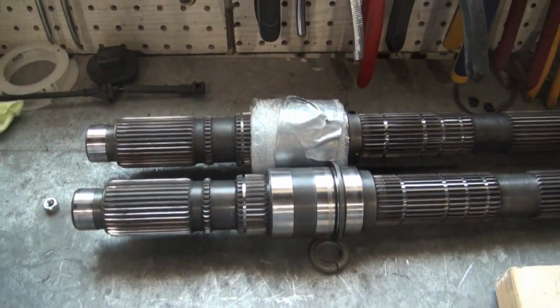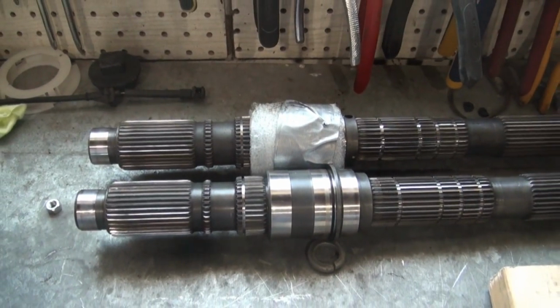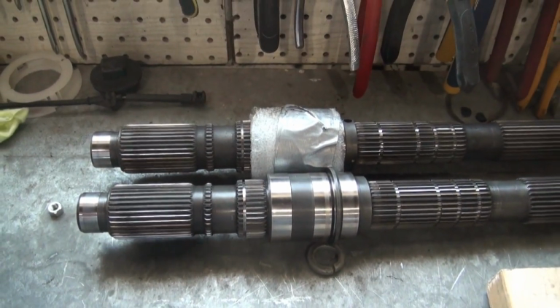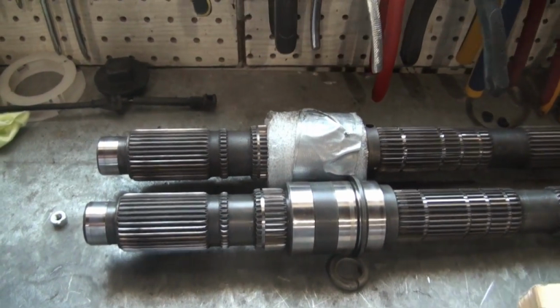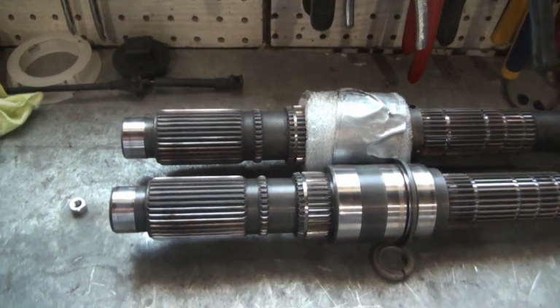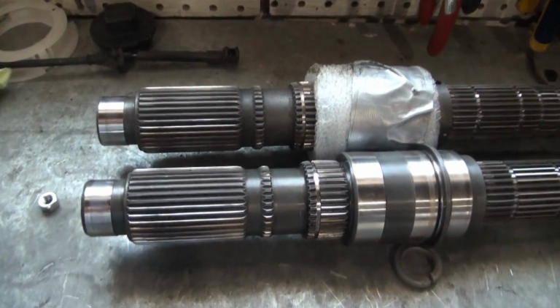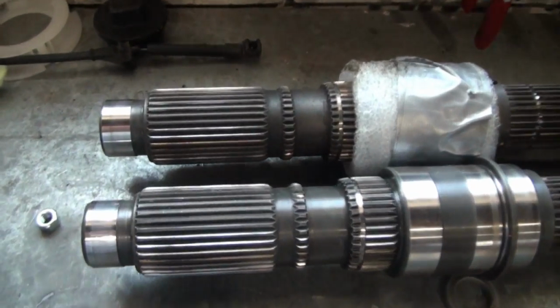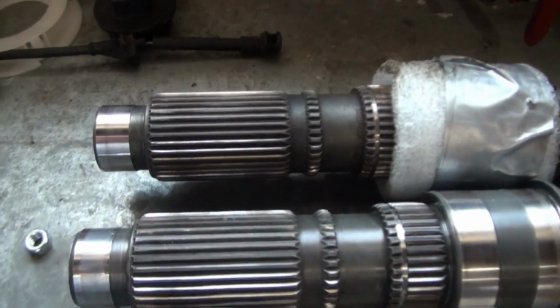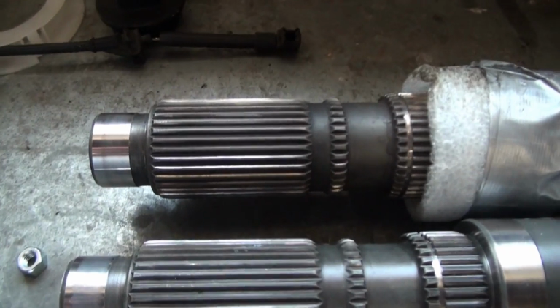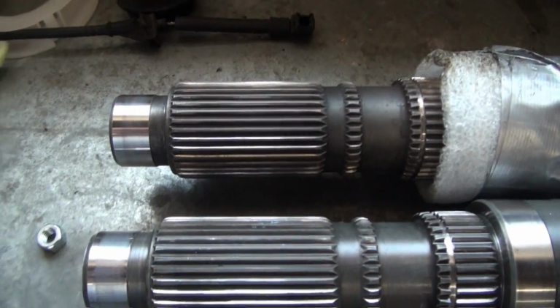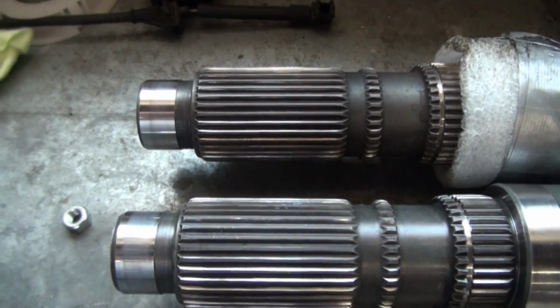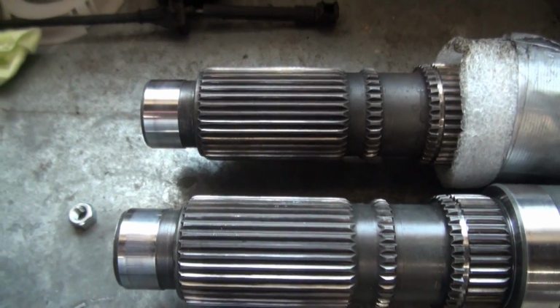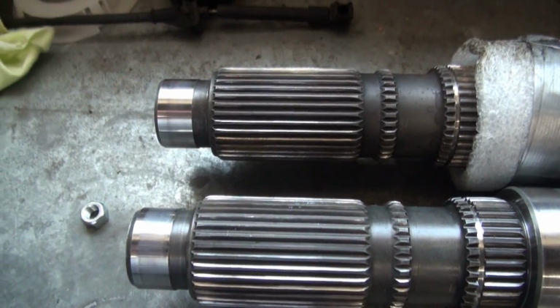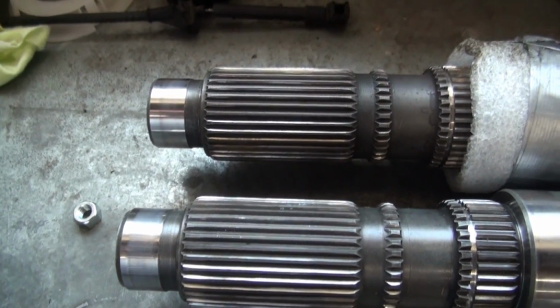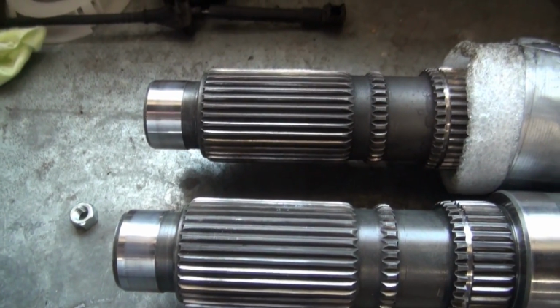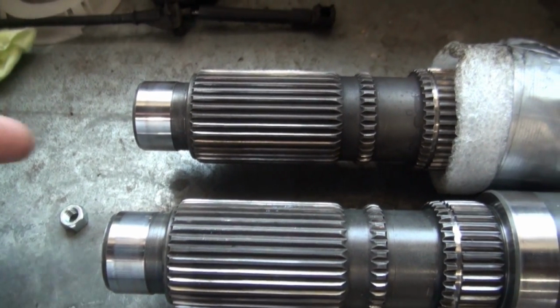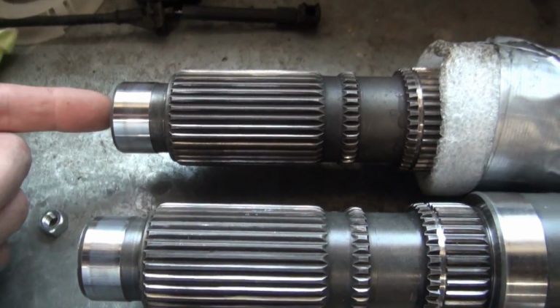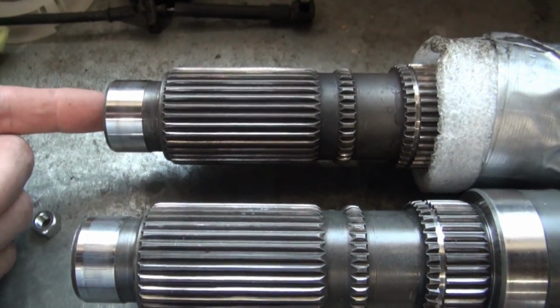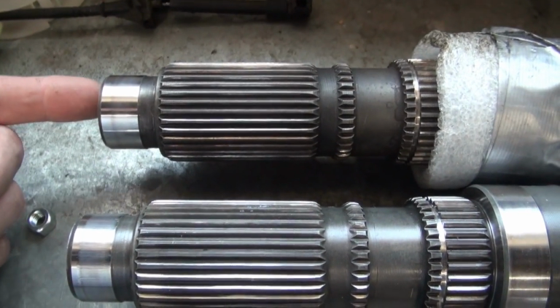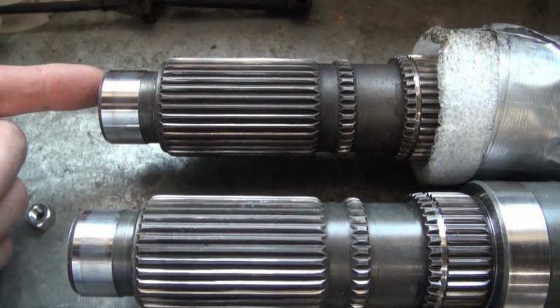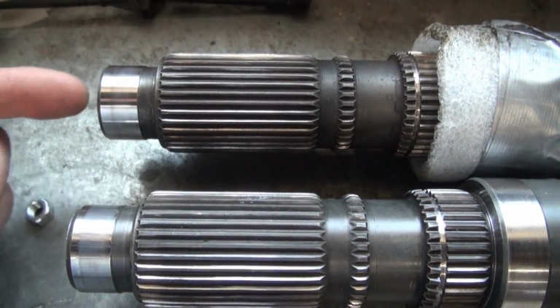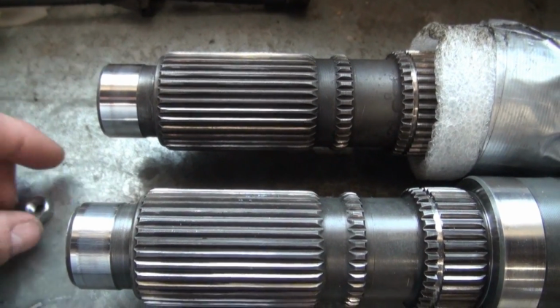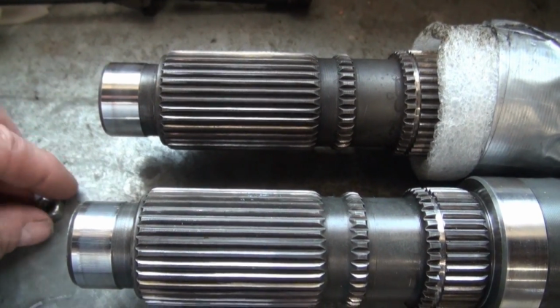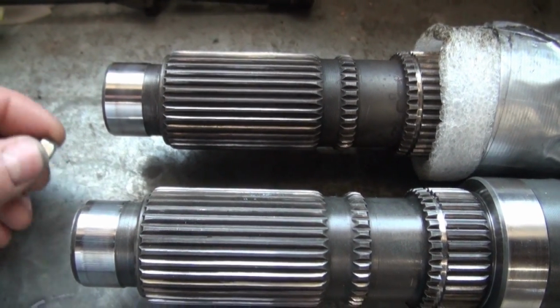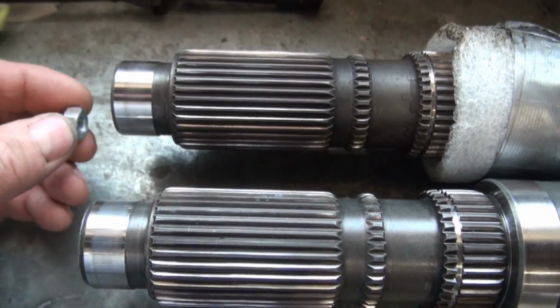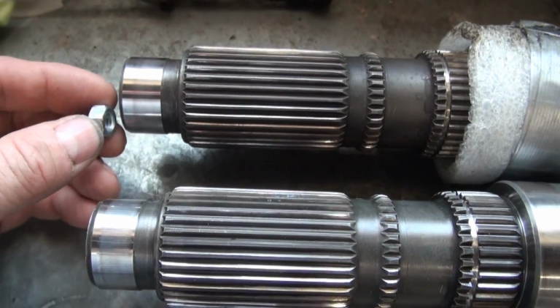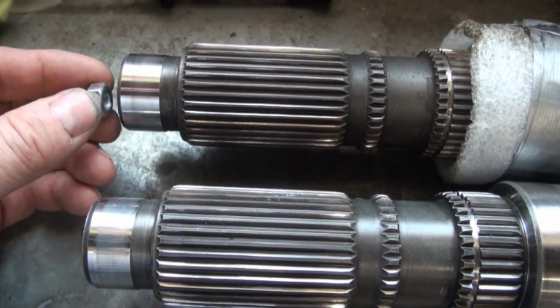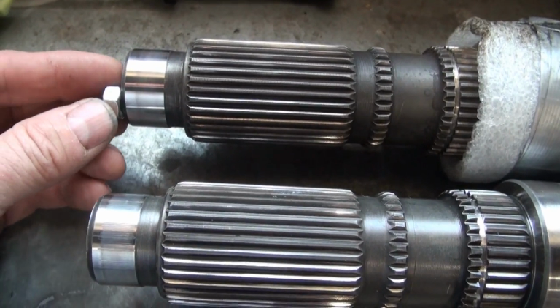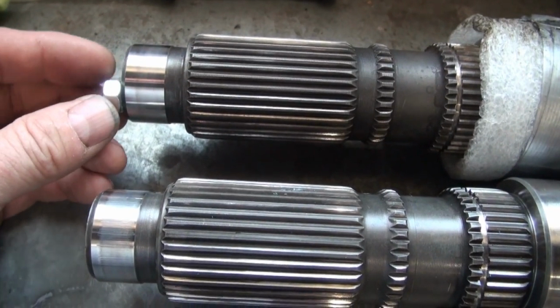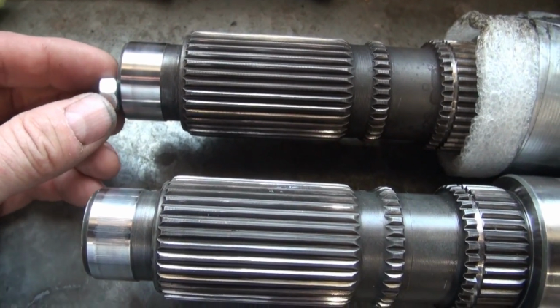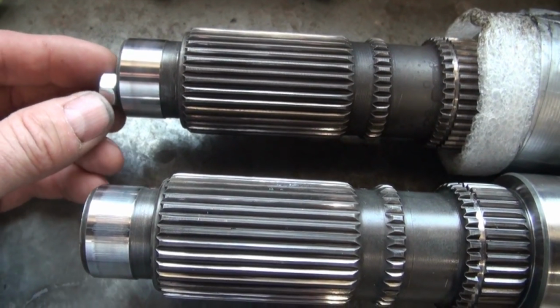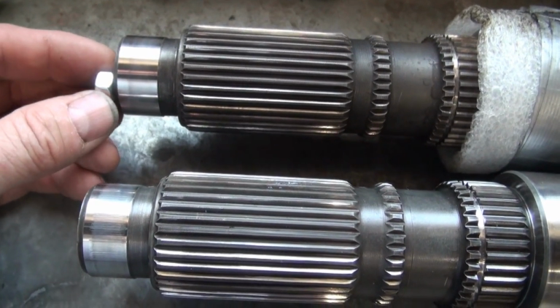However, I discovered it was actually somewhat magnetic here on this end, and it doesn't really seem to display magnetism anymore.